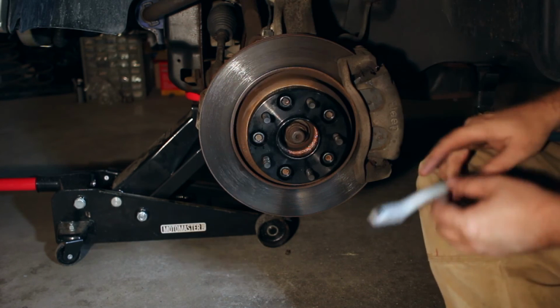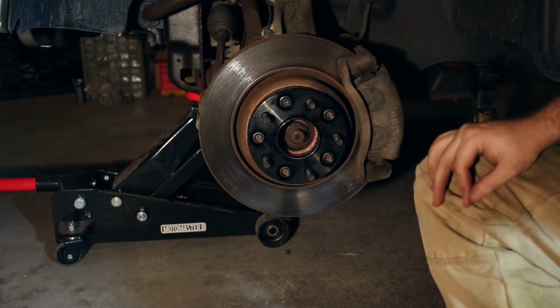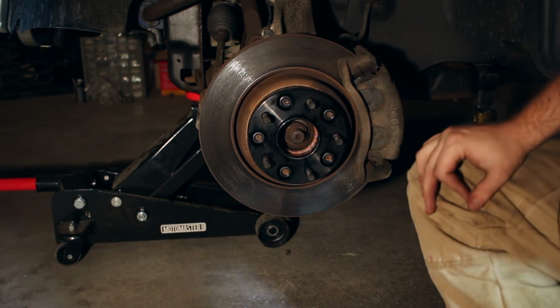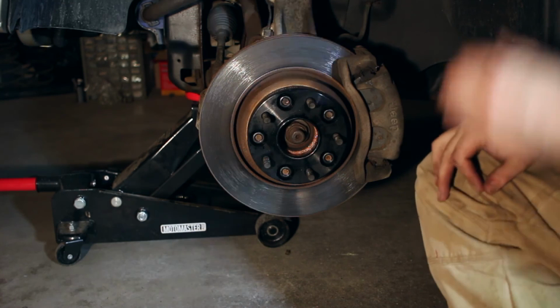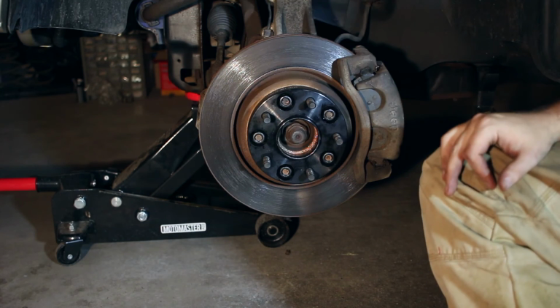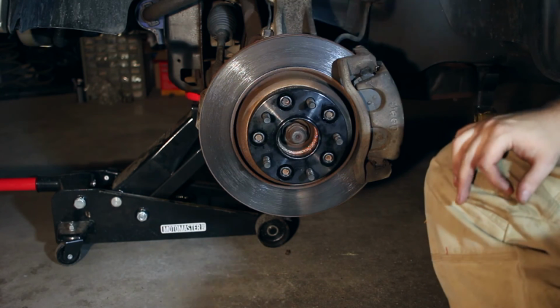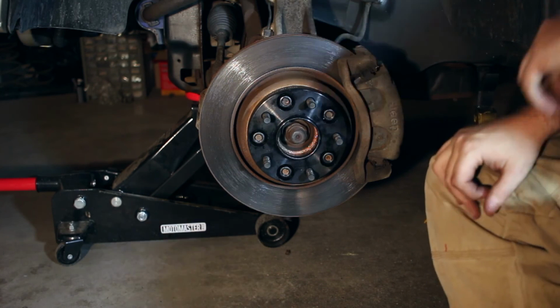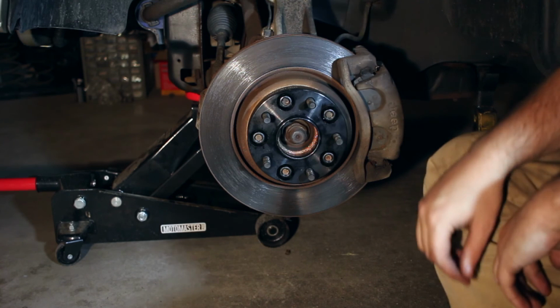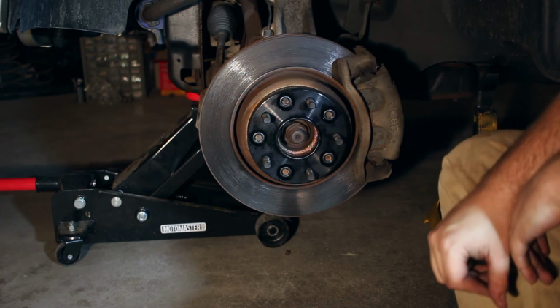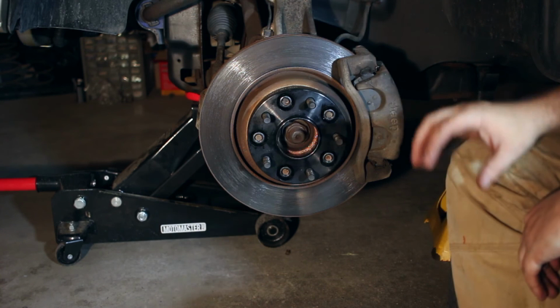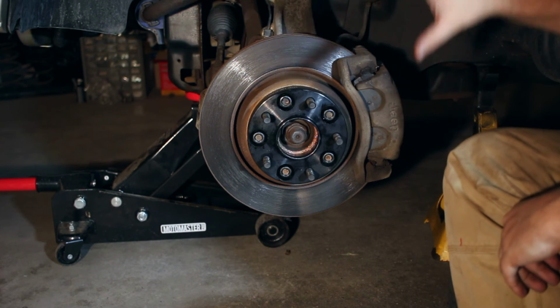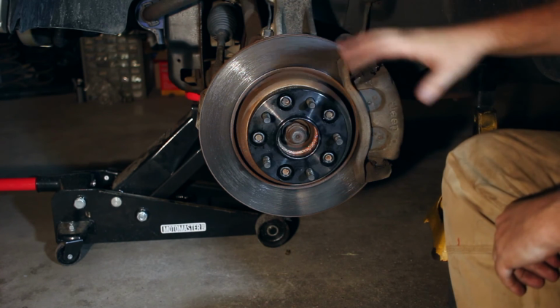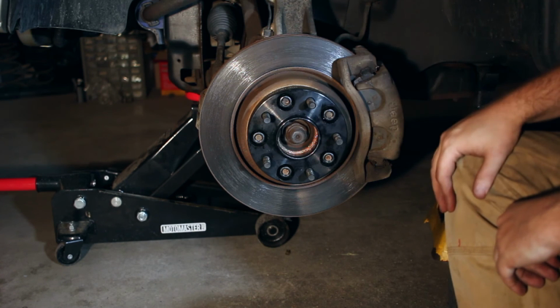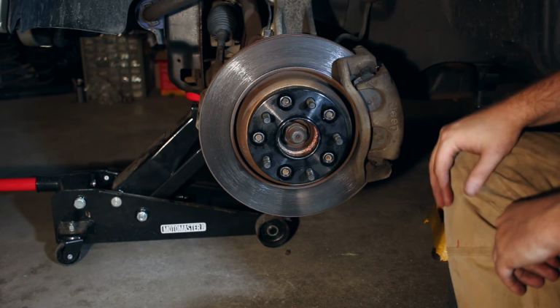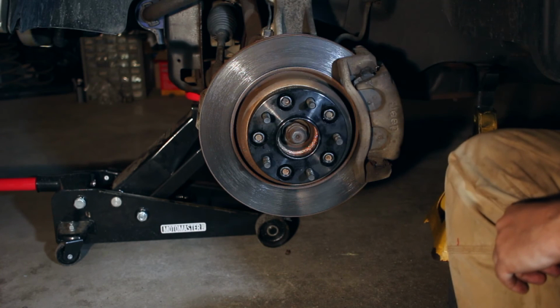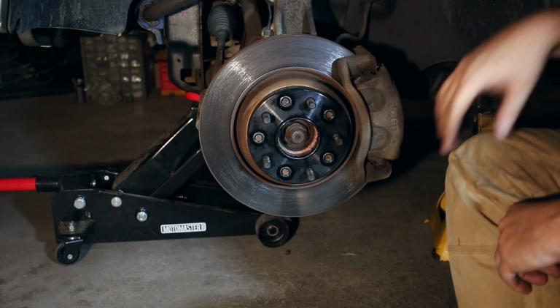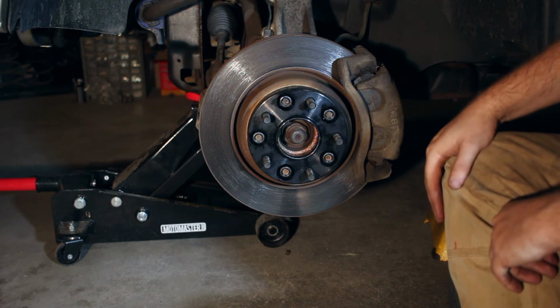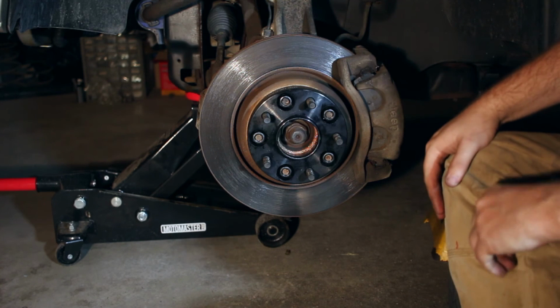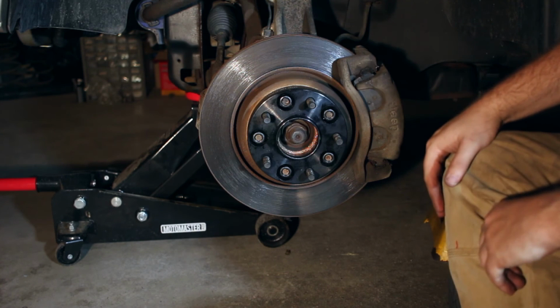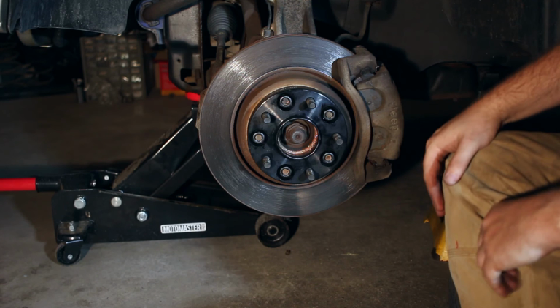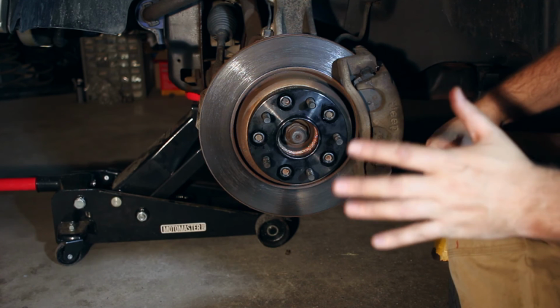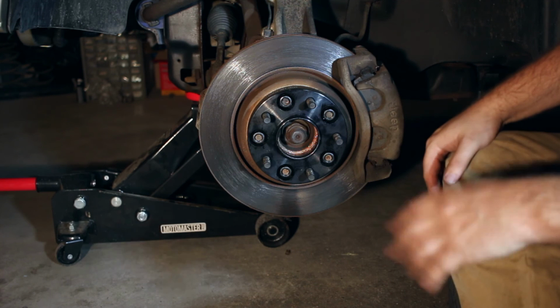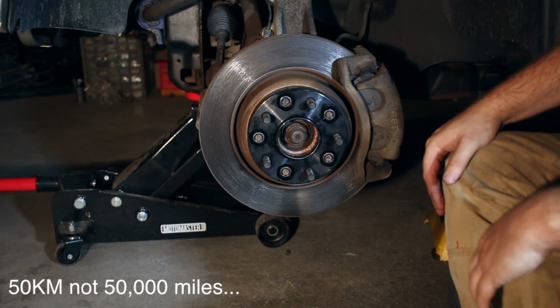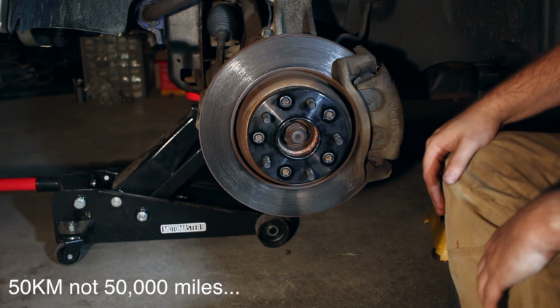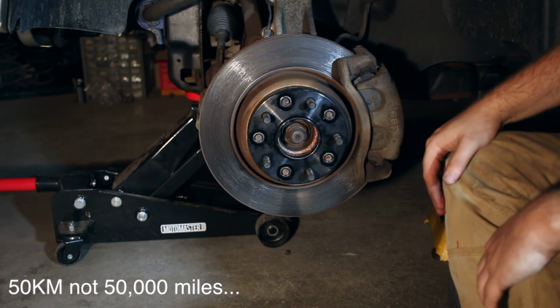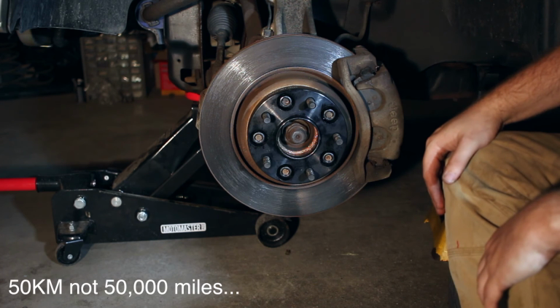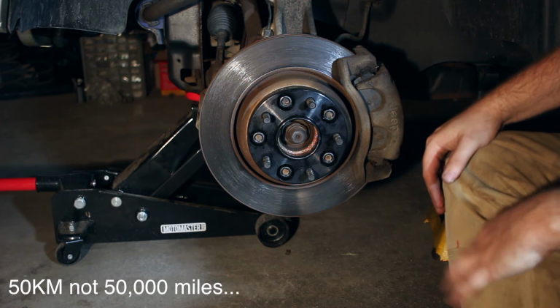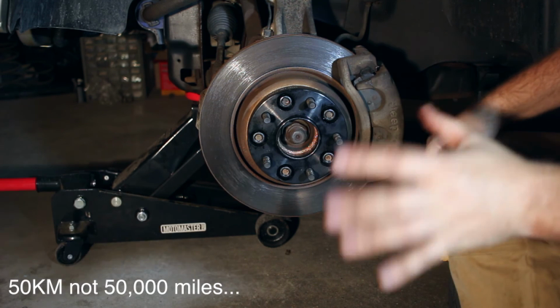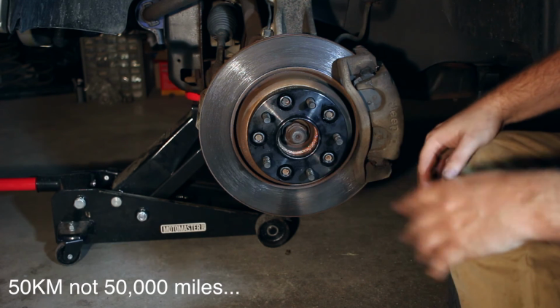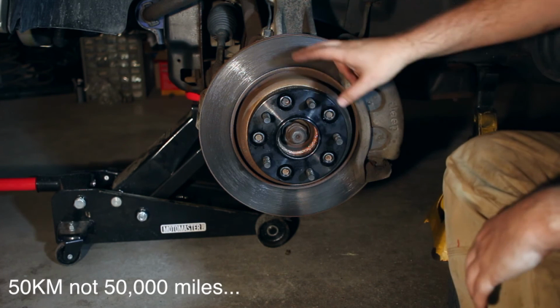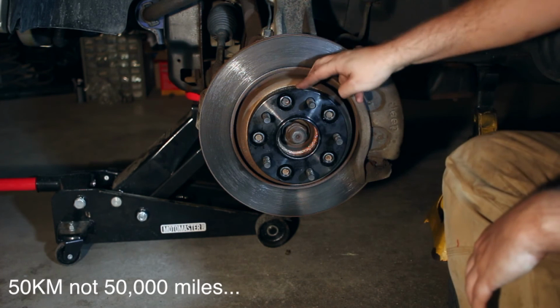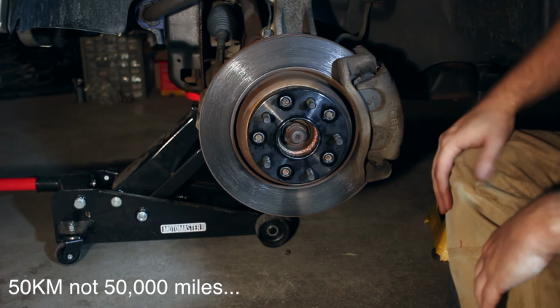Now, this is very important: I want to put my tires on today, drive around tomorrow for about 50 kilometers or so, and then take the tires back off and check this torque again.